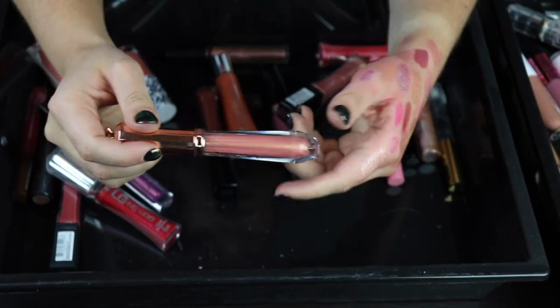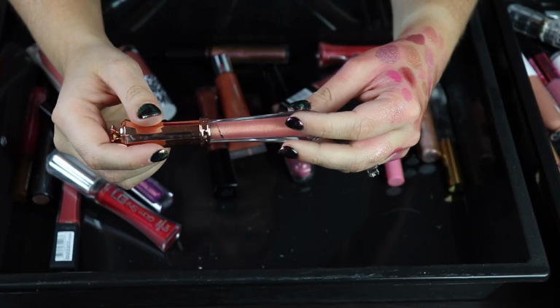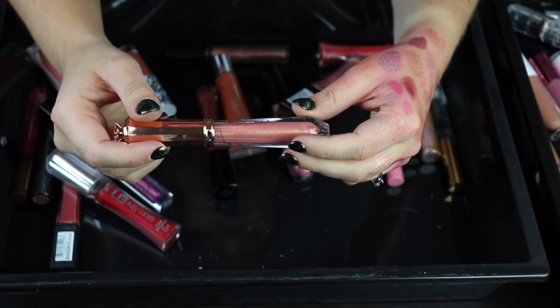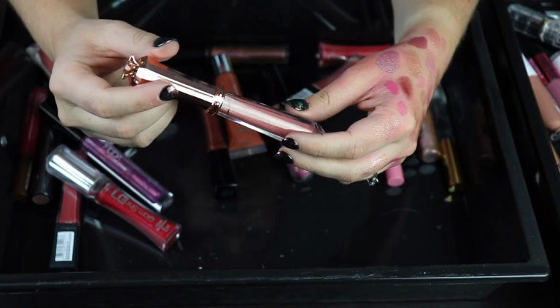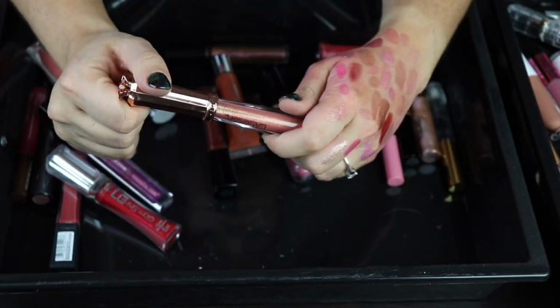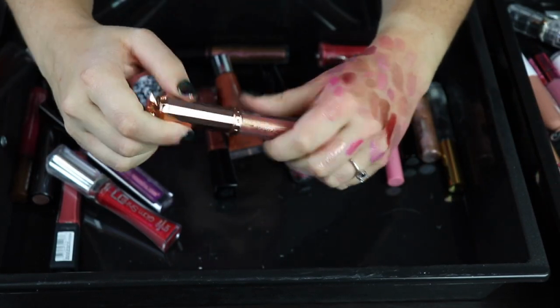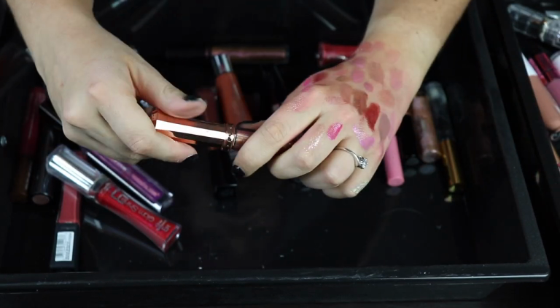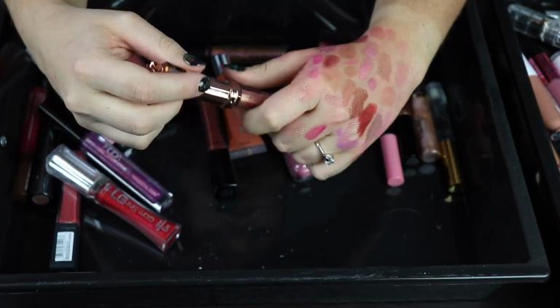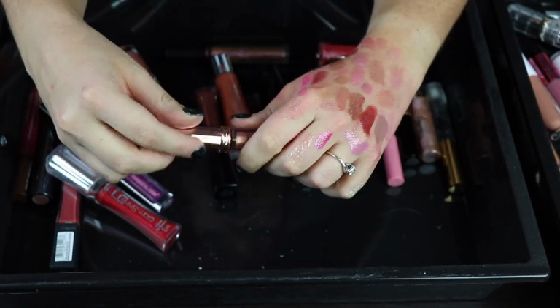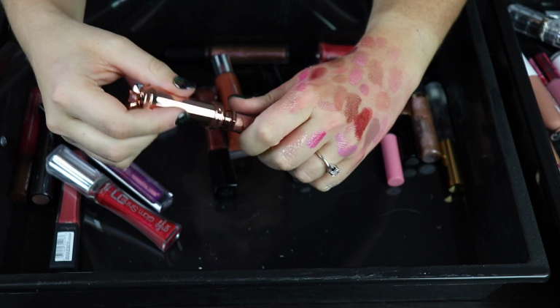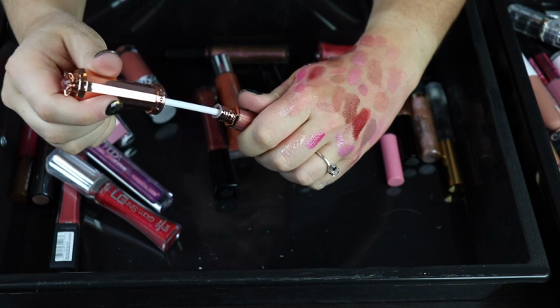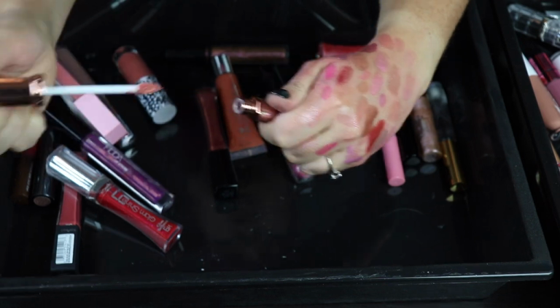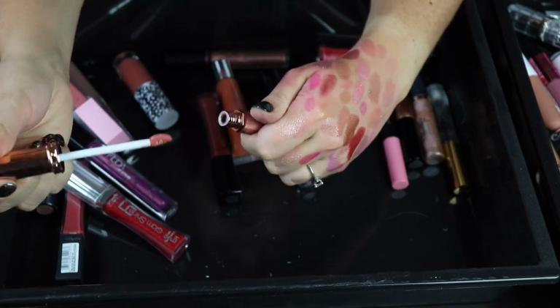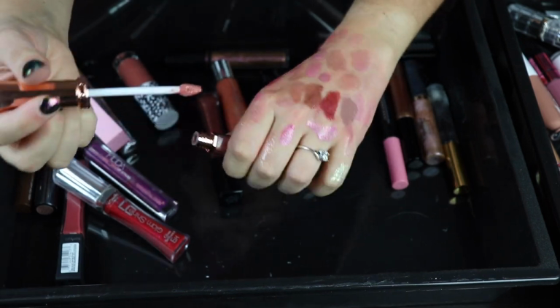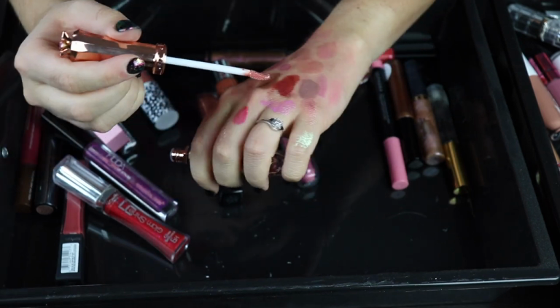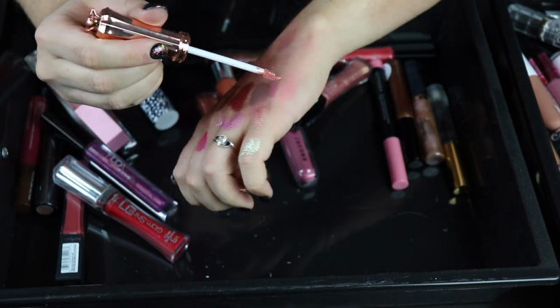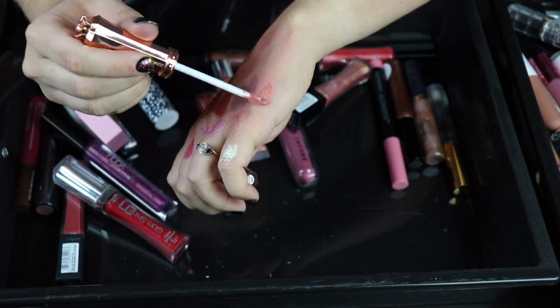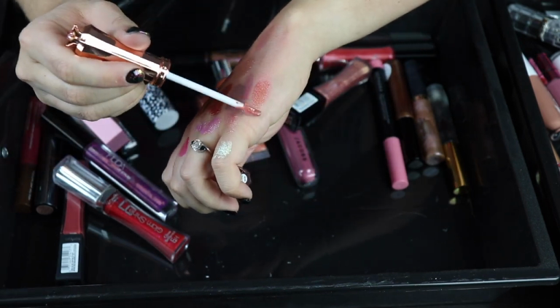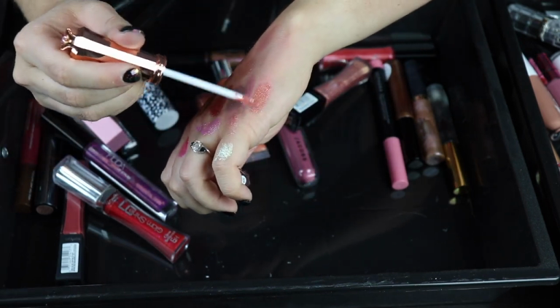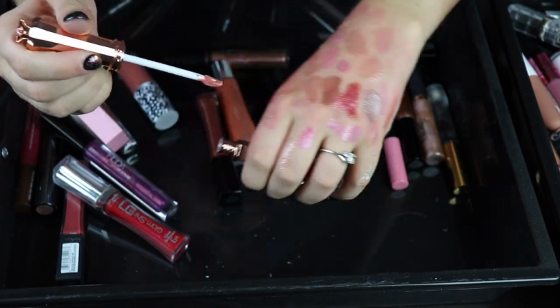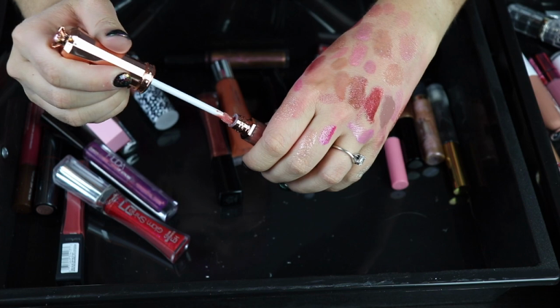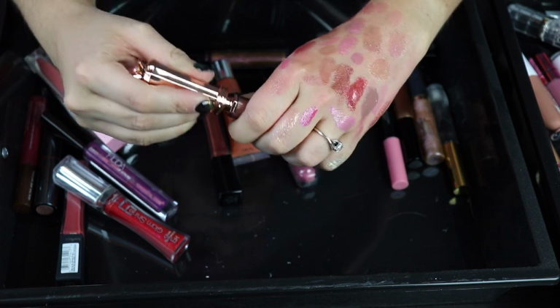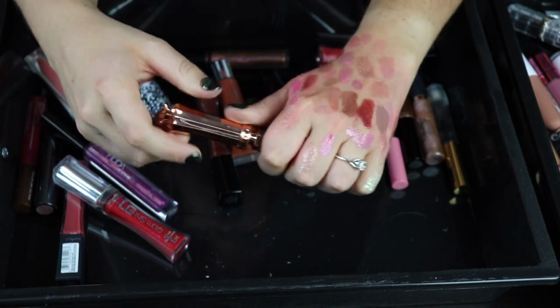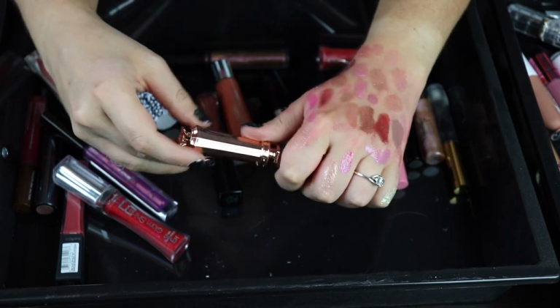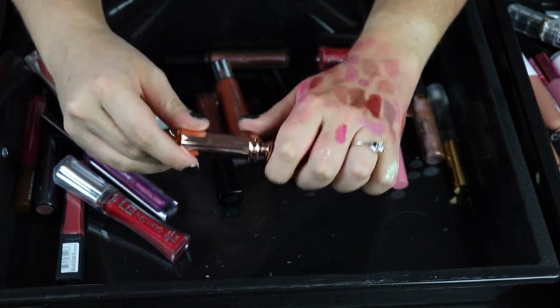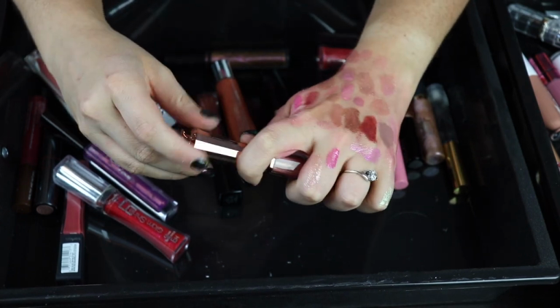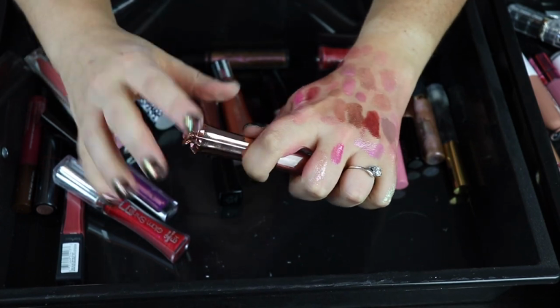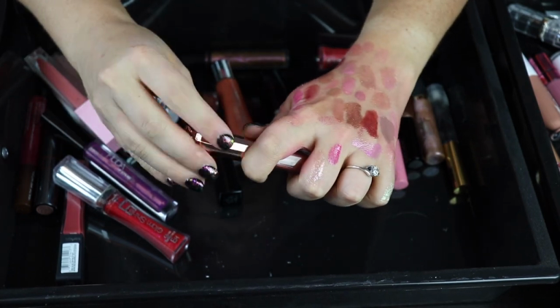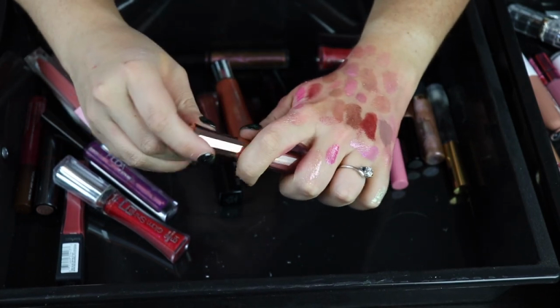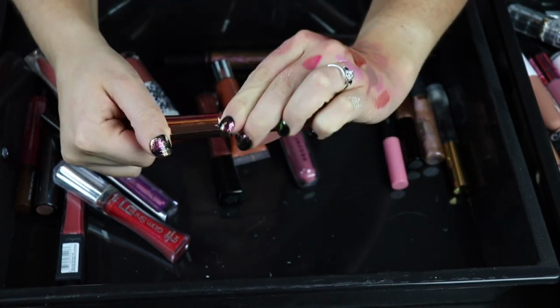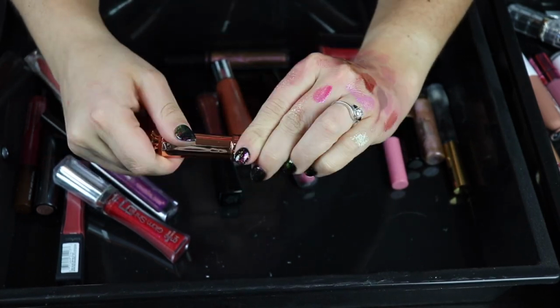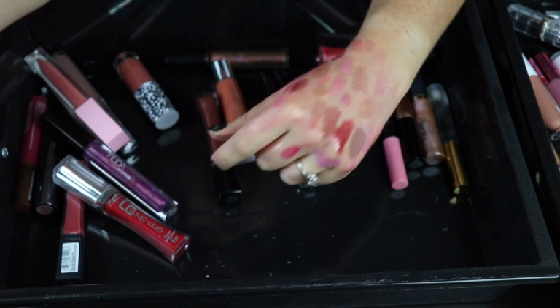This I know I can let go of — this is from LA Splash. I think I also got this in a box. I don't remember loving this. Yeah, this is super sticky — this is like the definition of a sticky gloss, like a bad sticky gloss. I don't like this.